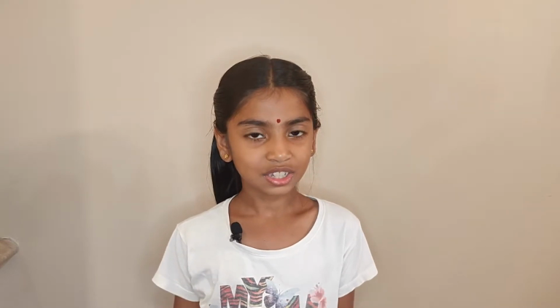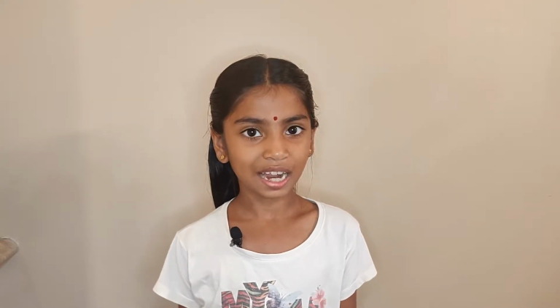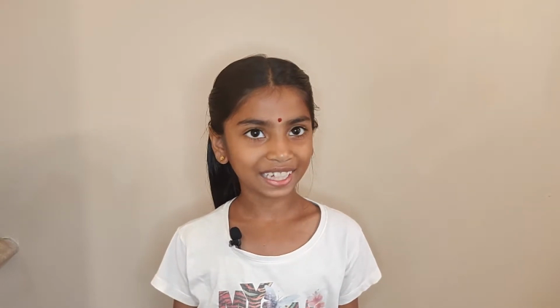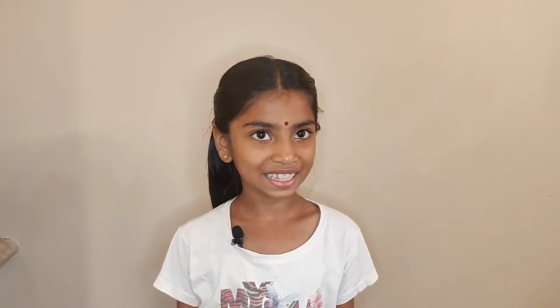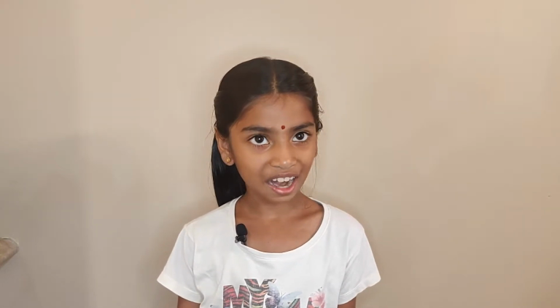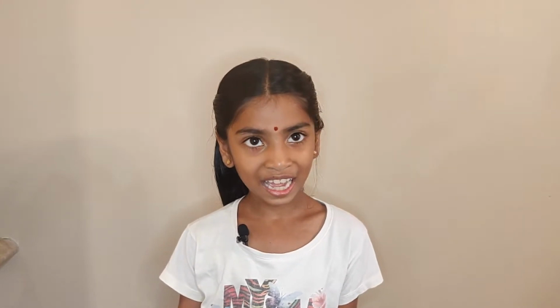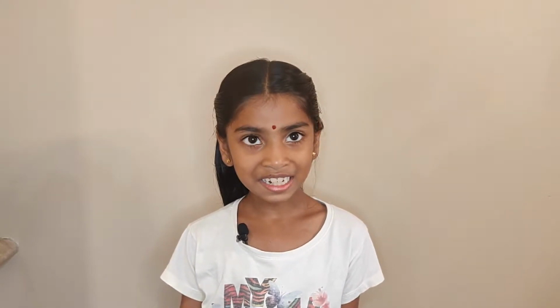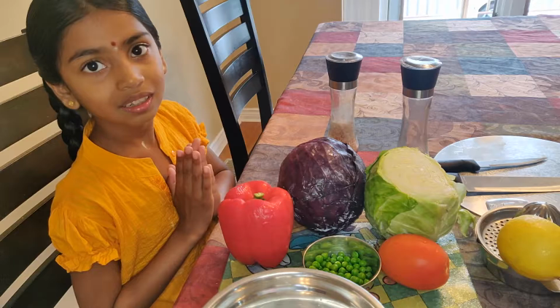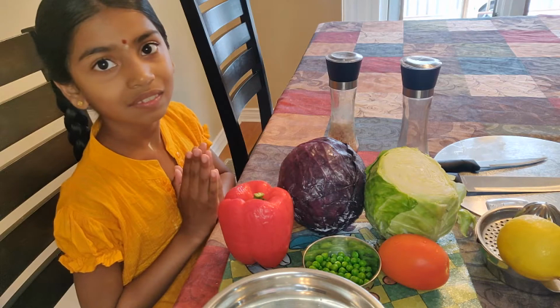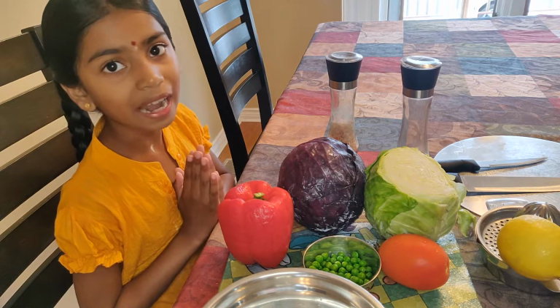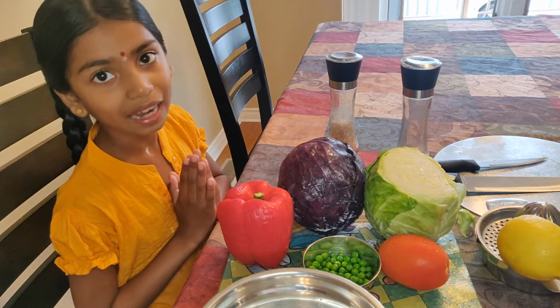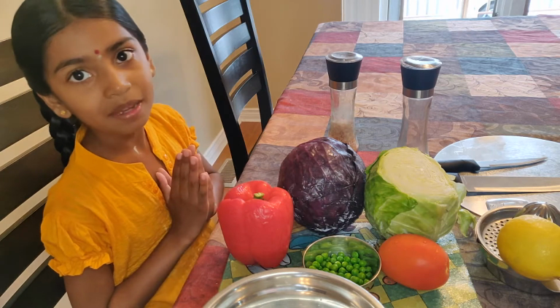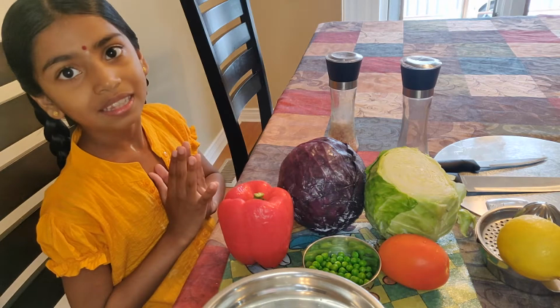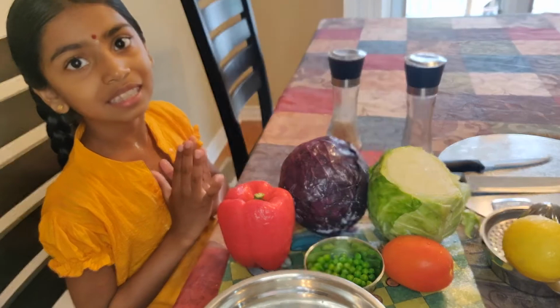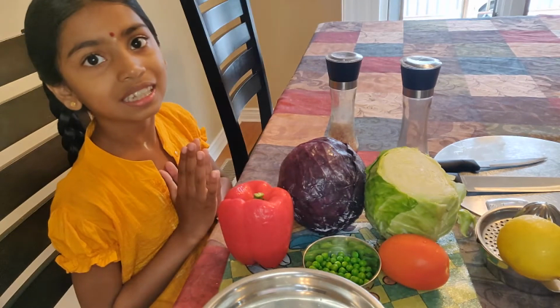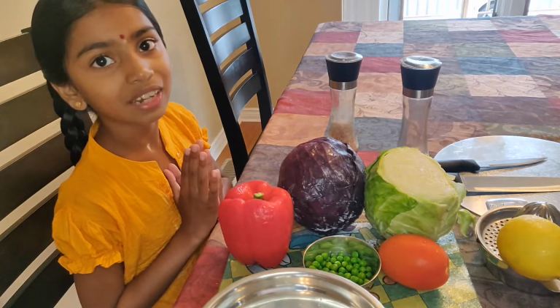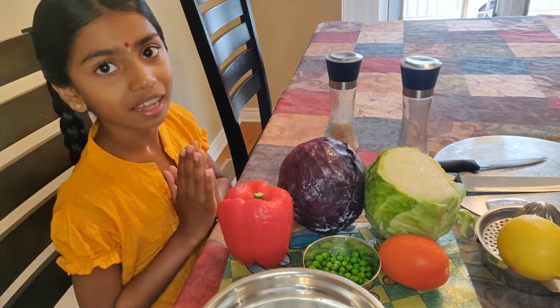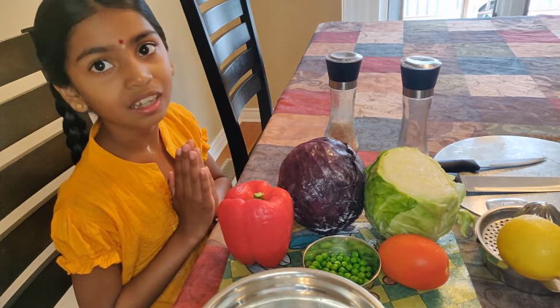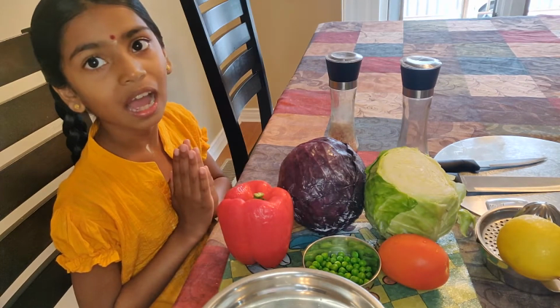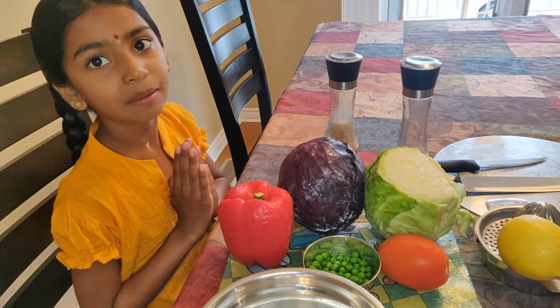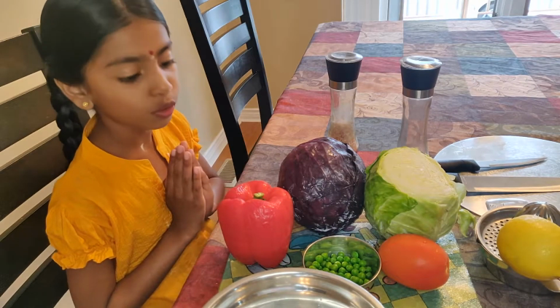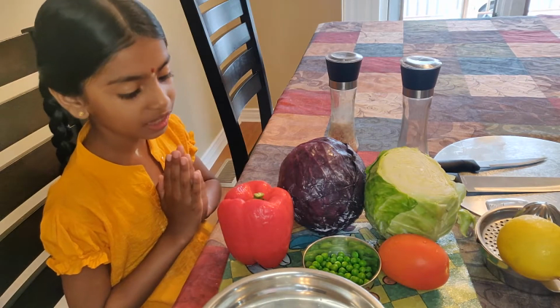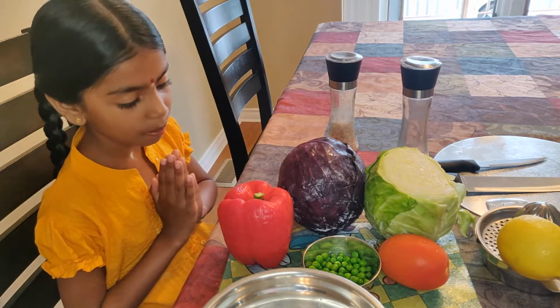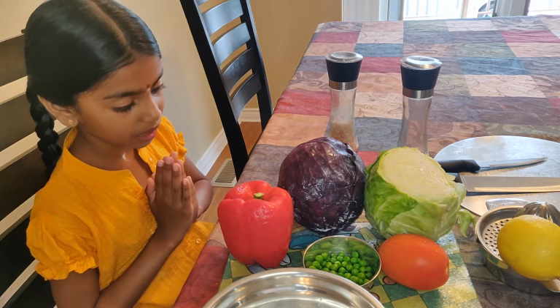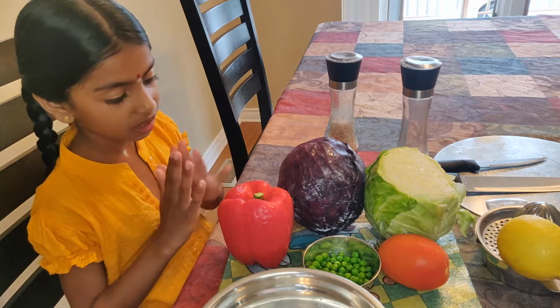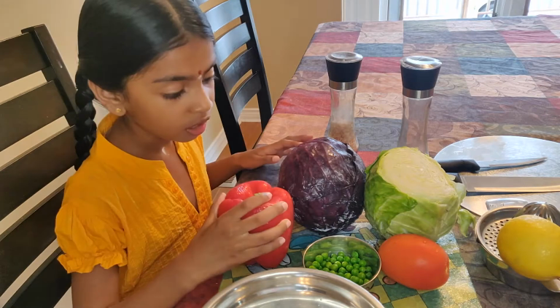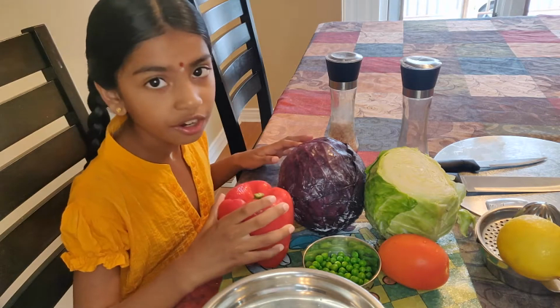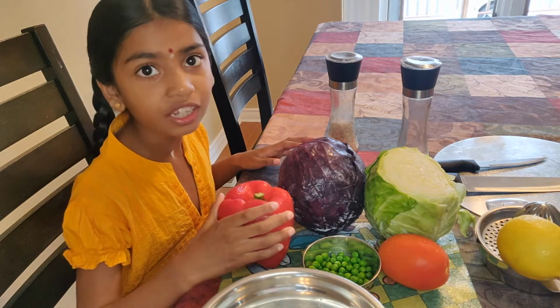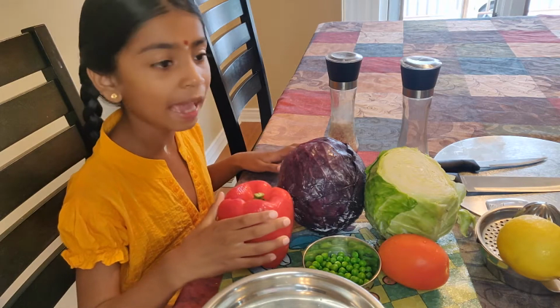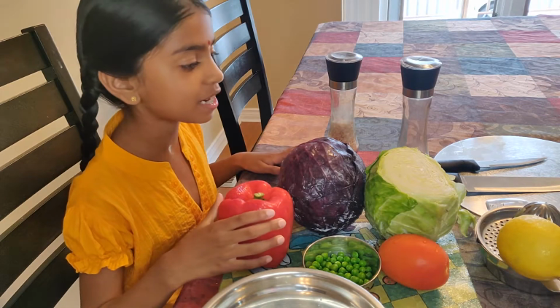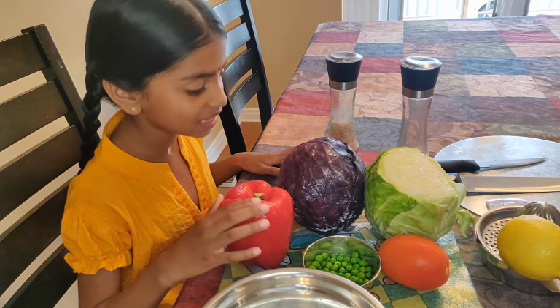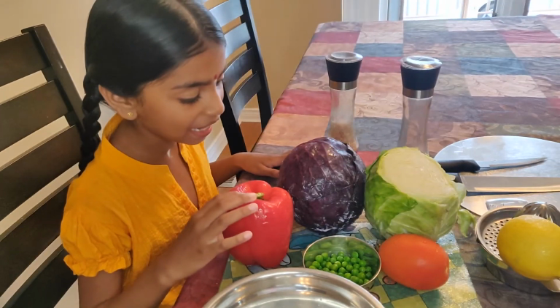So shall we get started? Vana come! This evening I am going to make colorful cabbage salad.